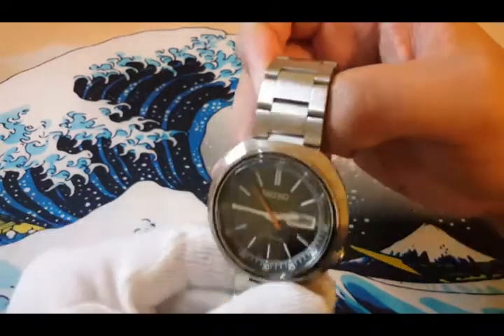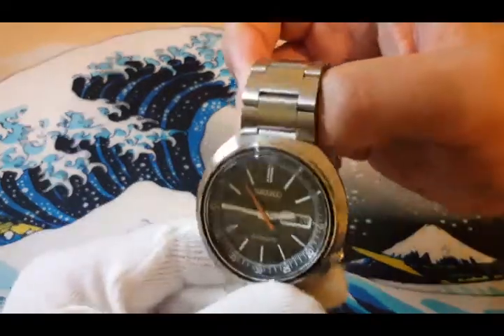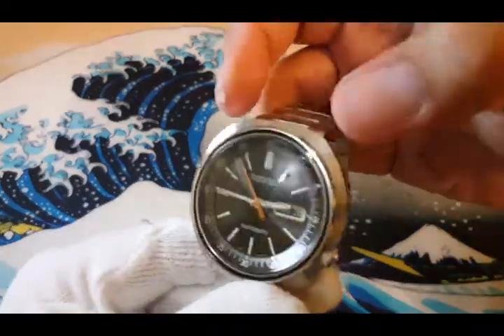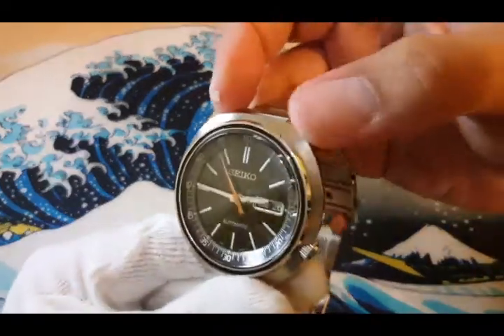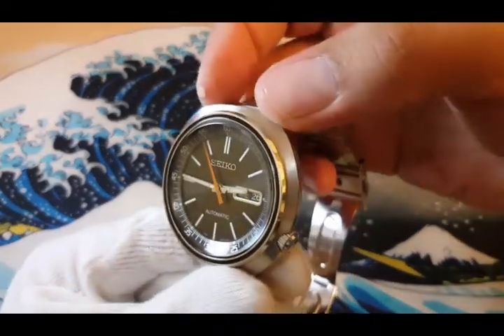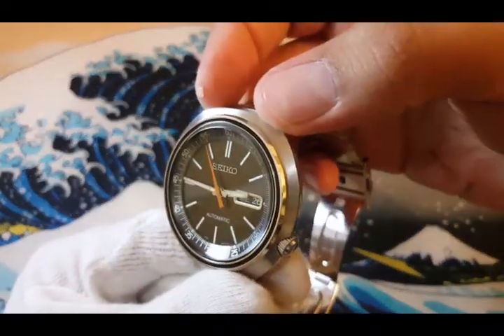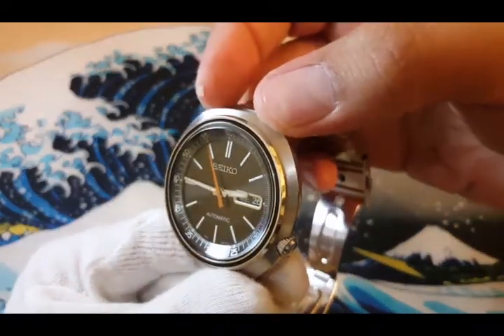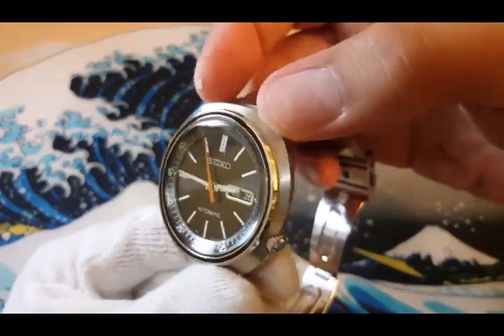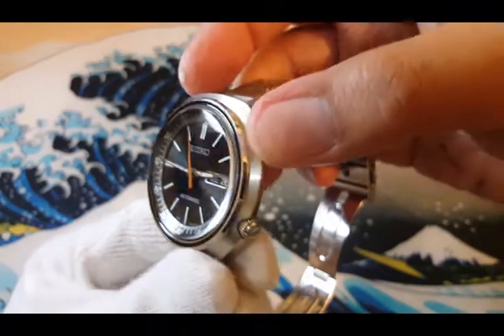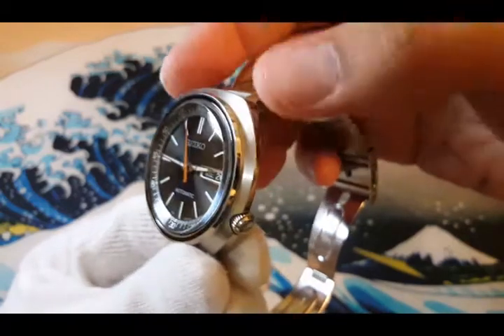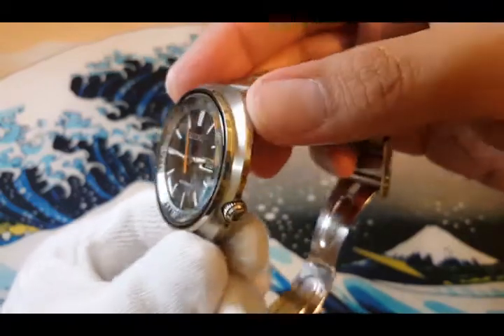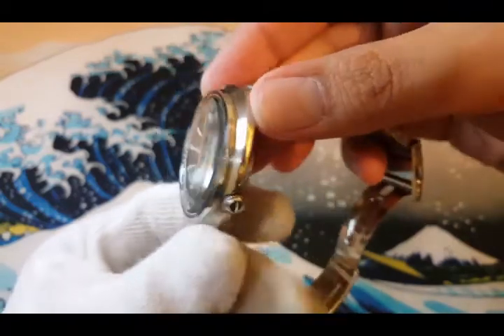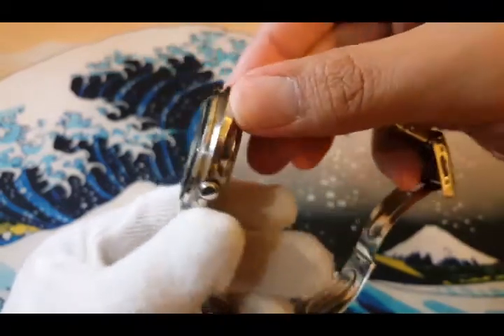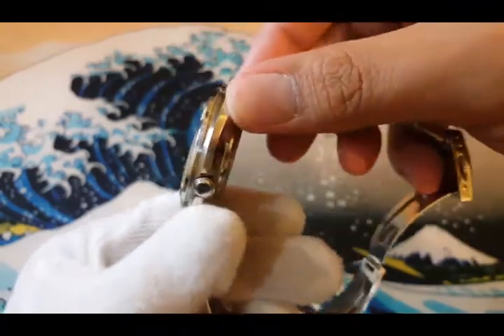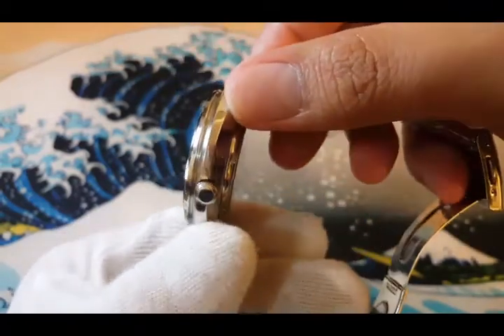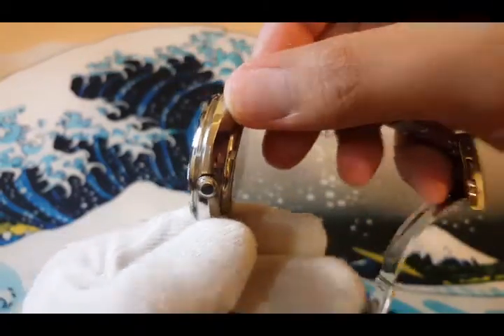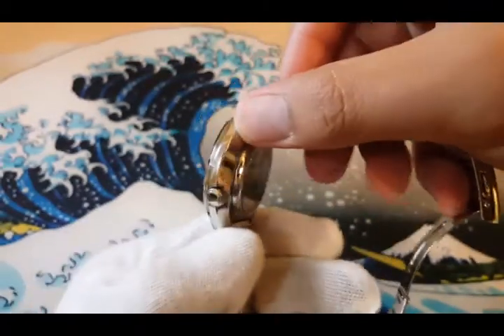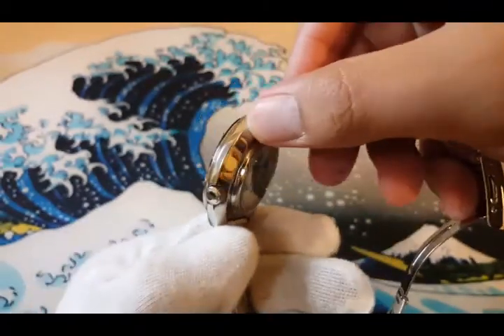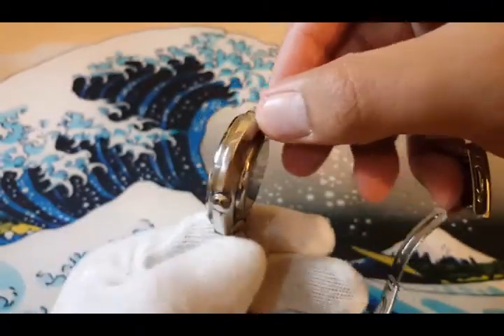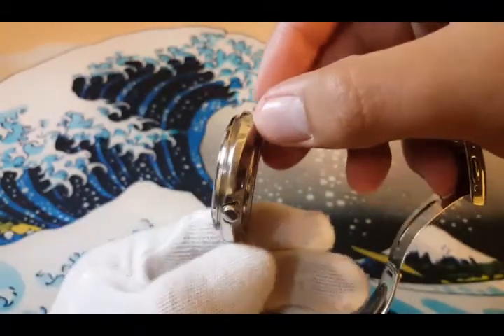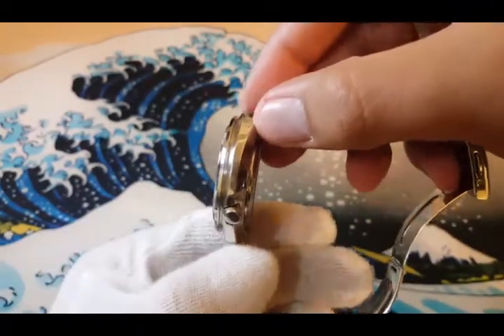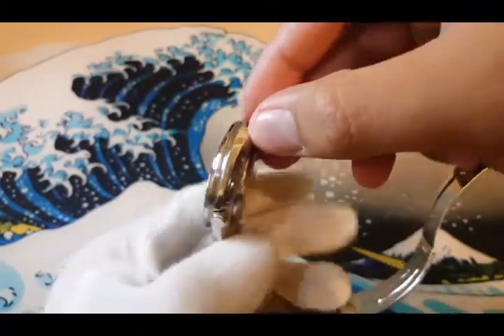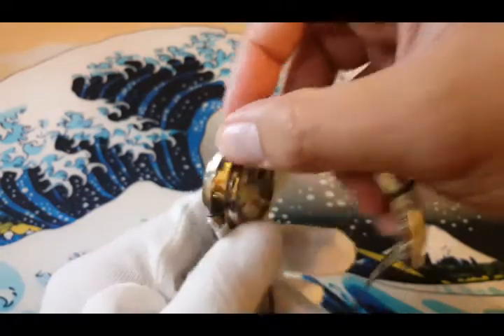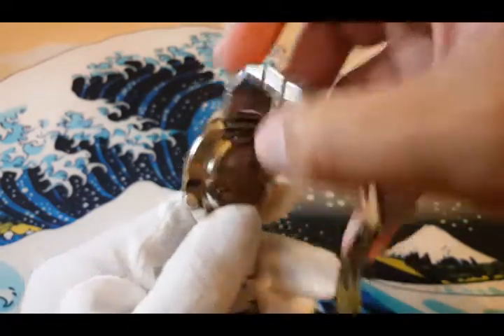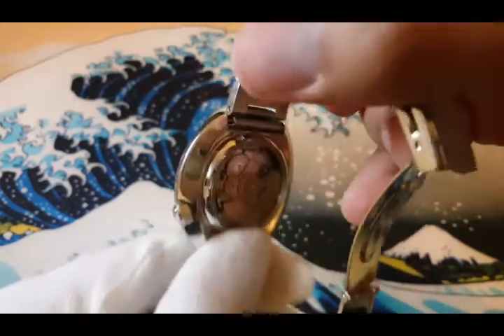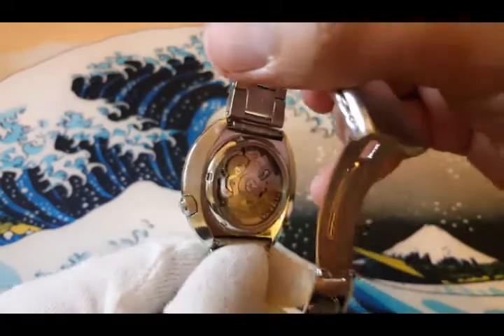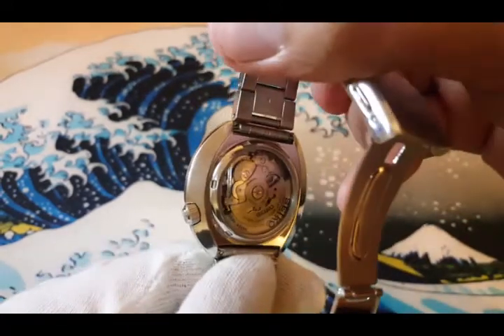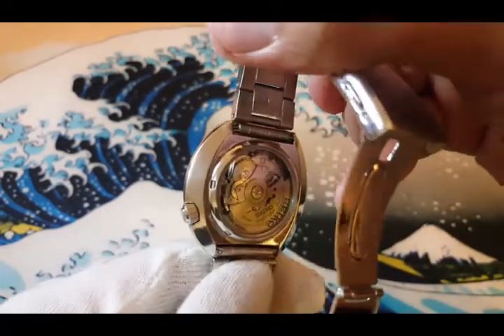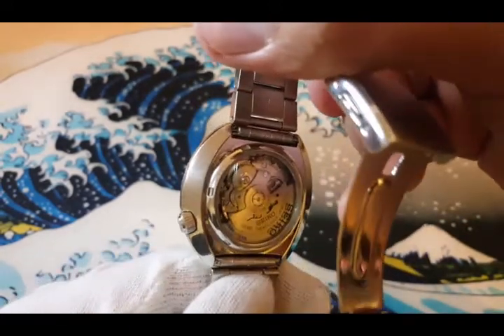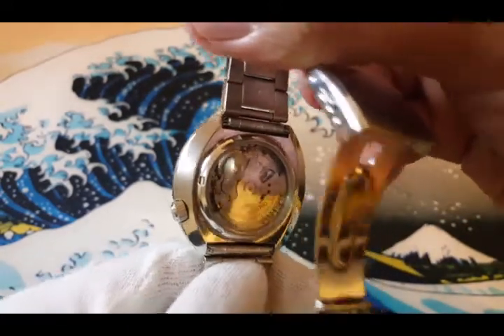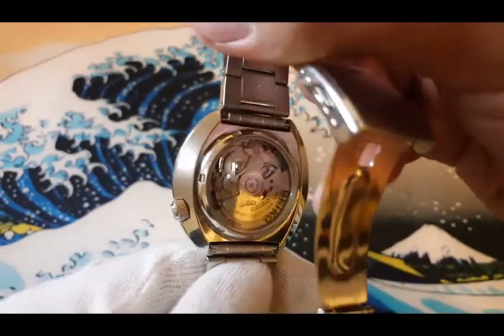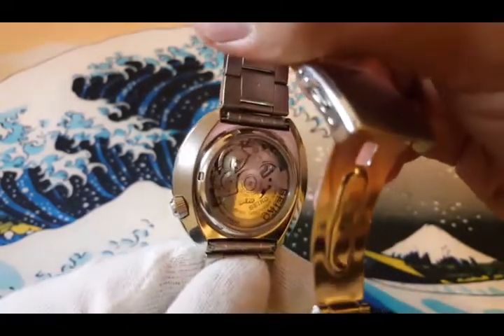On top, it has a C-curl brushed finish while on the side it is polished. It also has a display case back that shows the 4R36 movement.